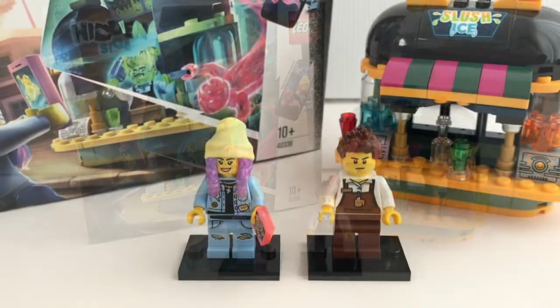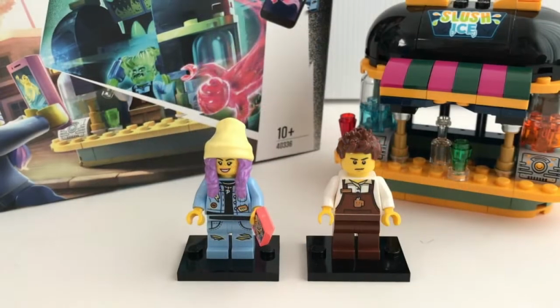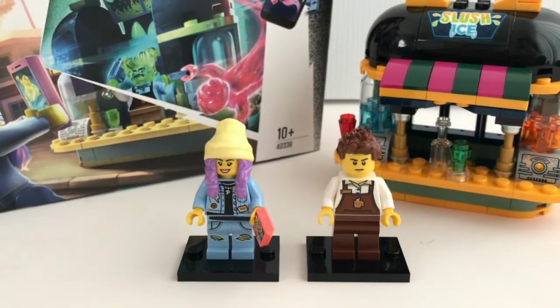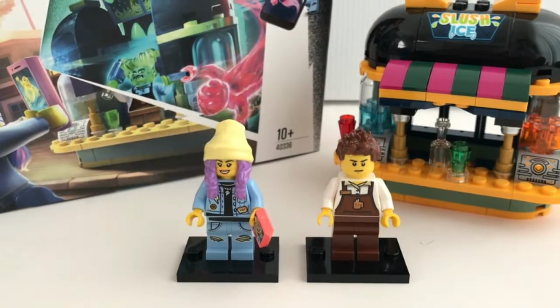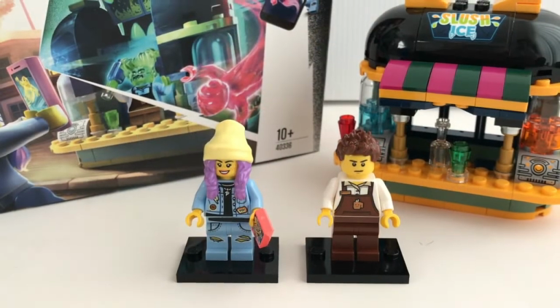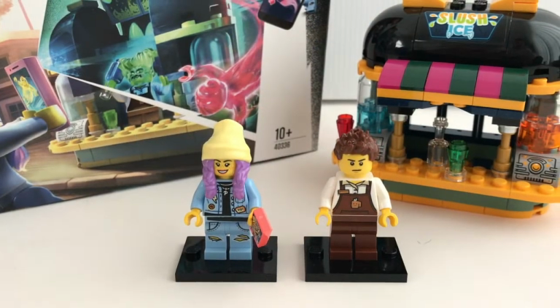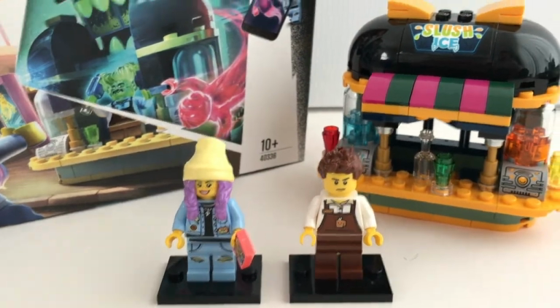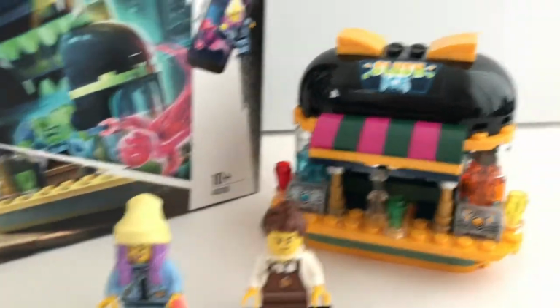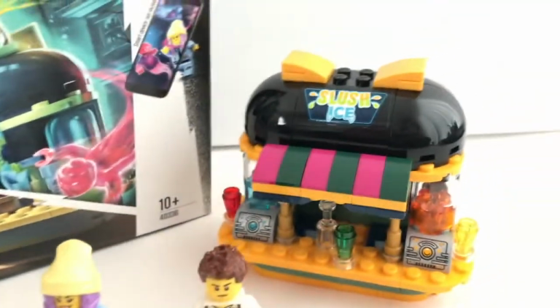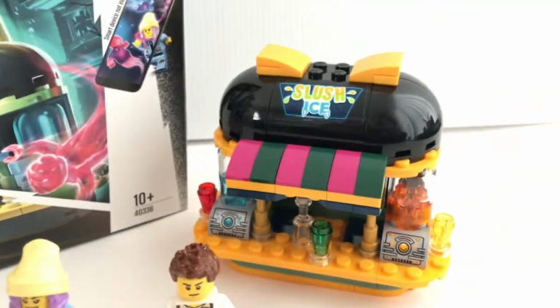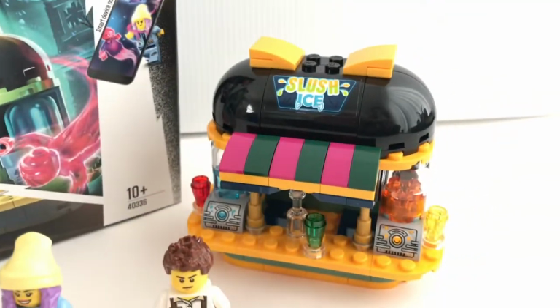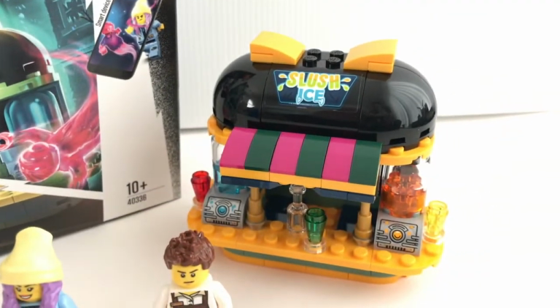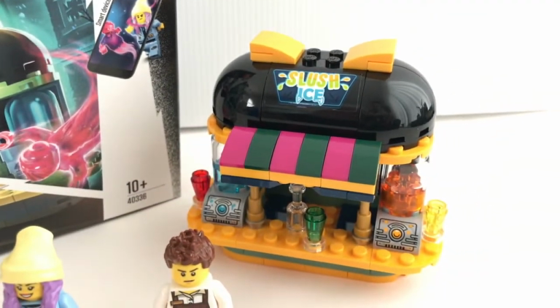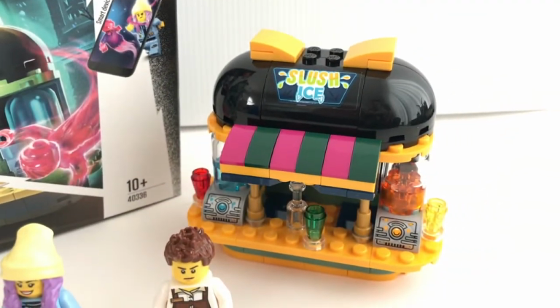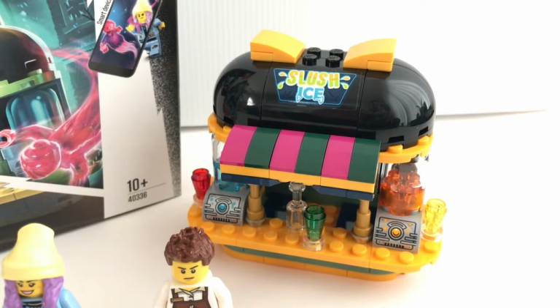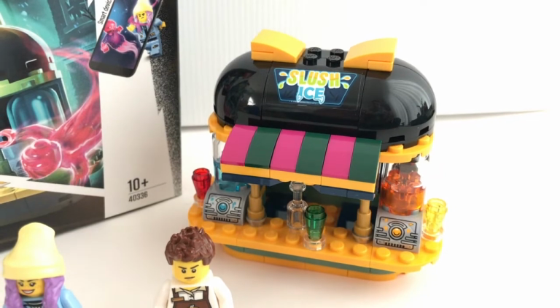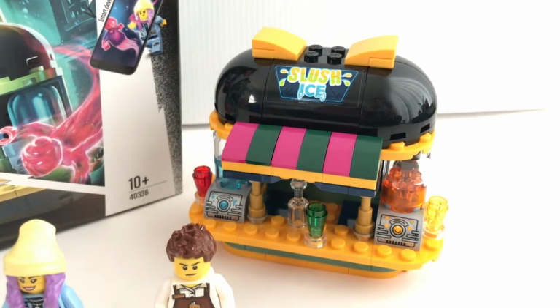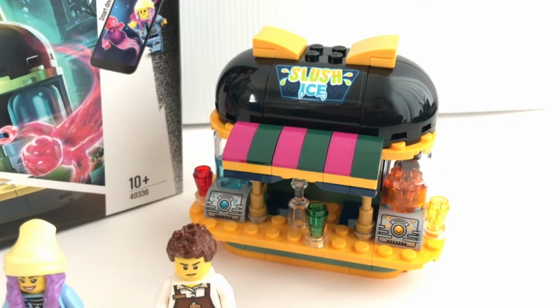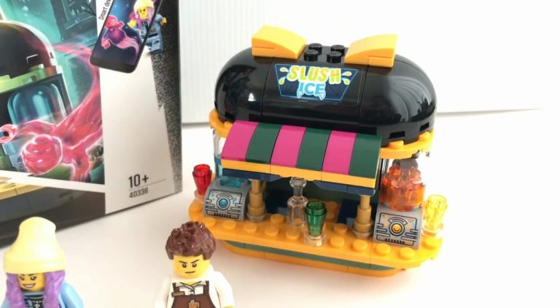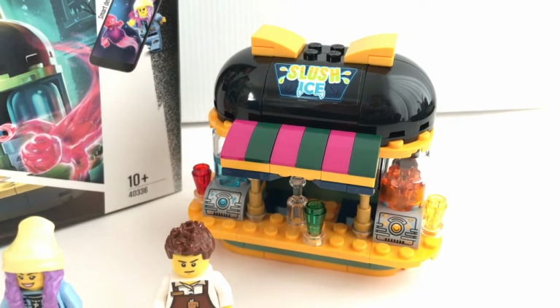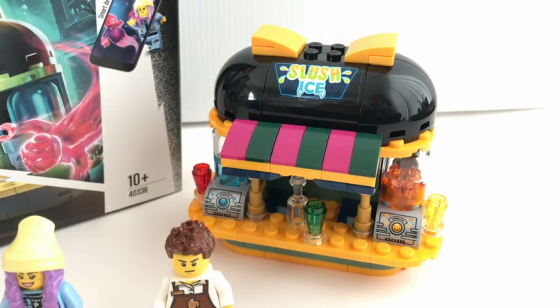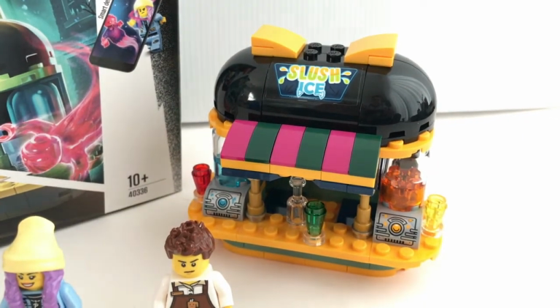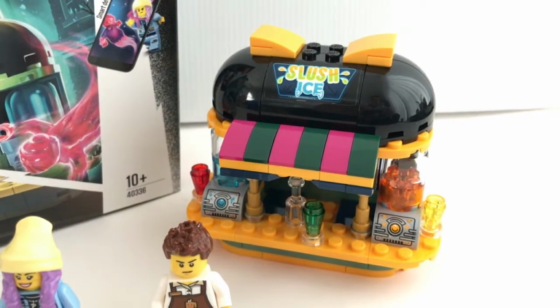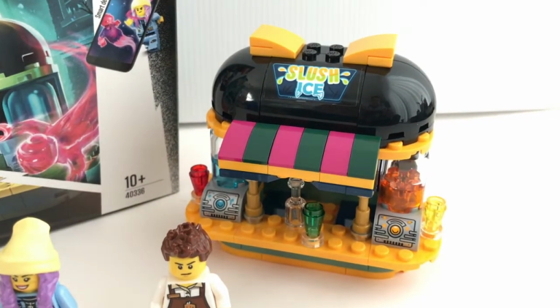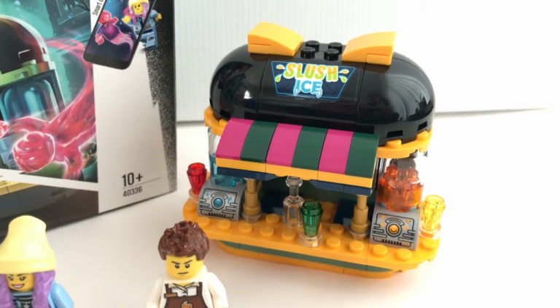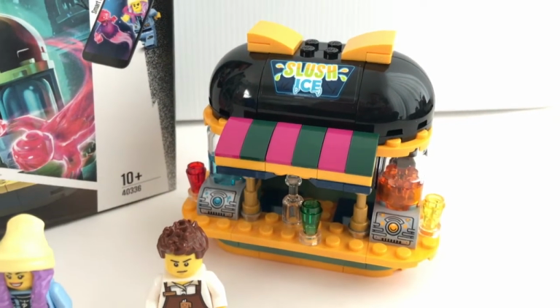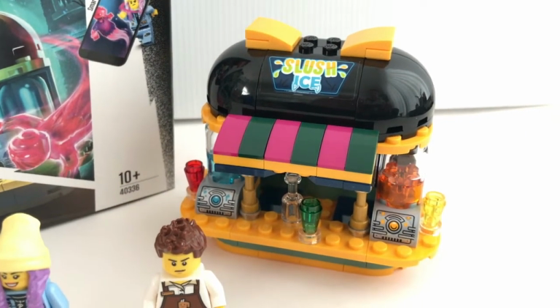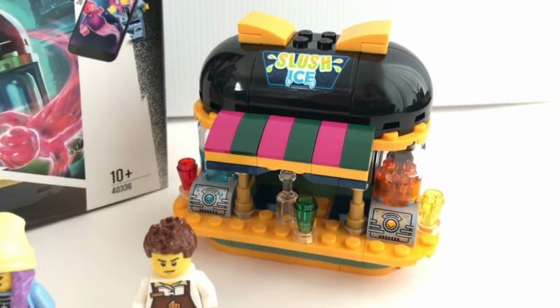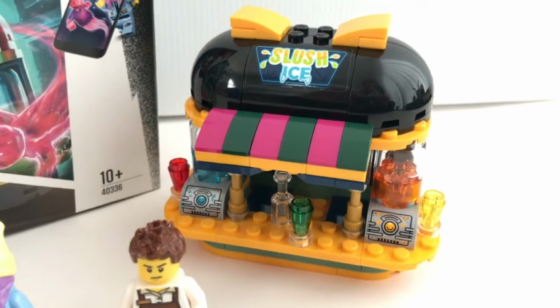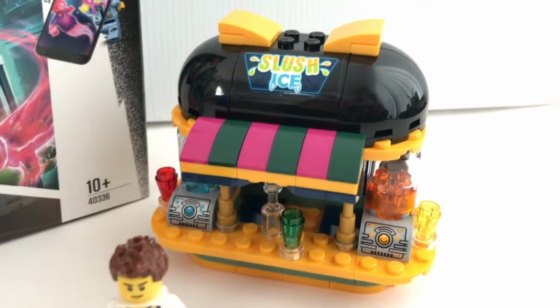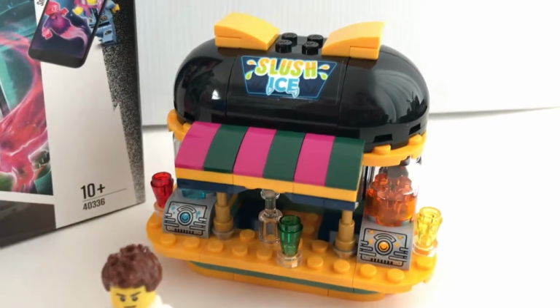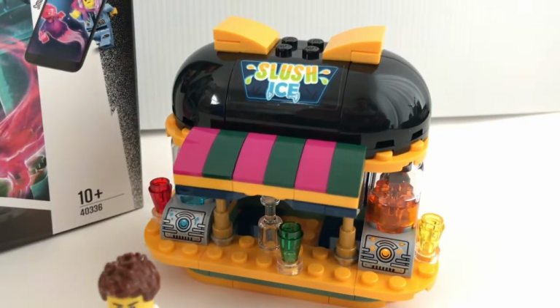It comes with 2 minifigures and this little juice bar over here. So now let's get started and discover what's hidden inside this little juice bar.